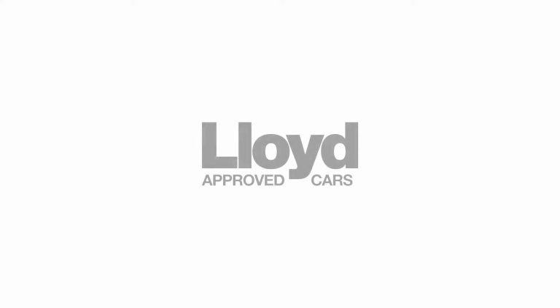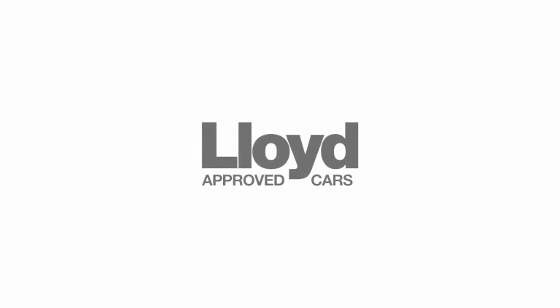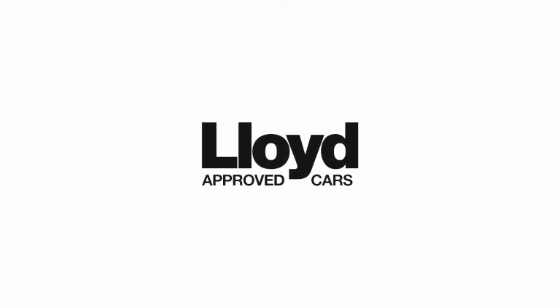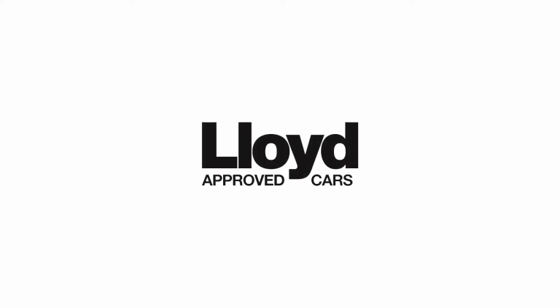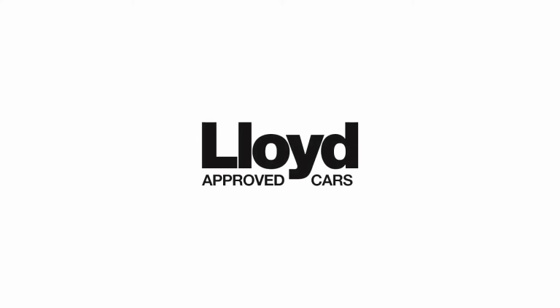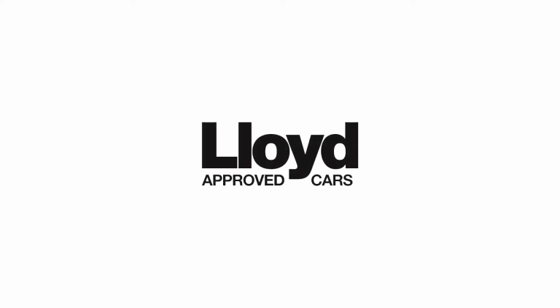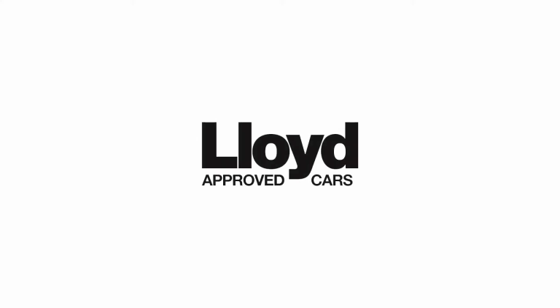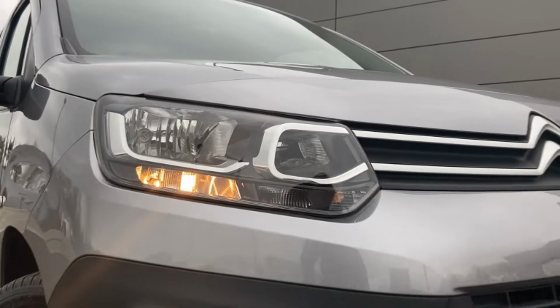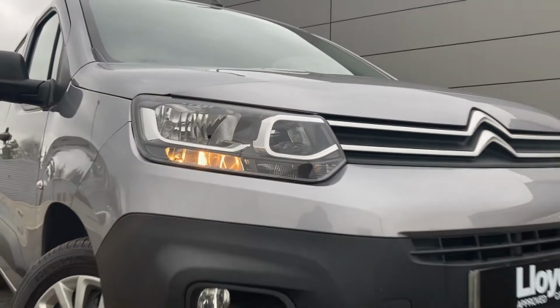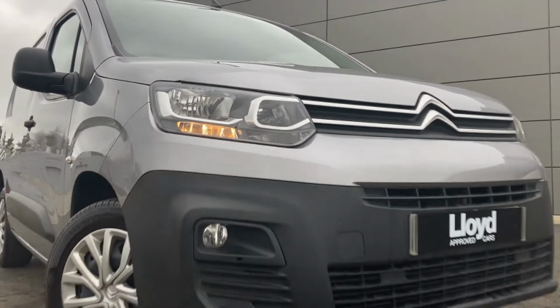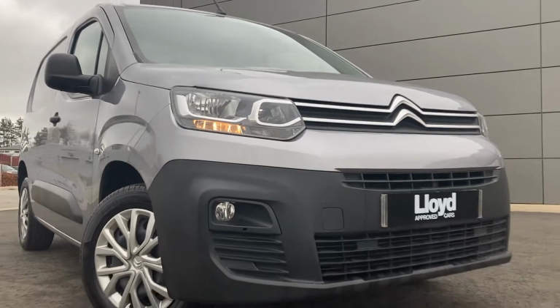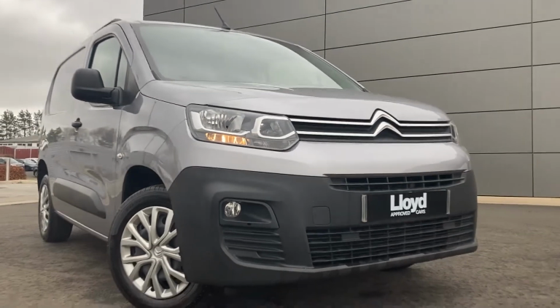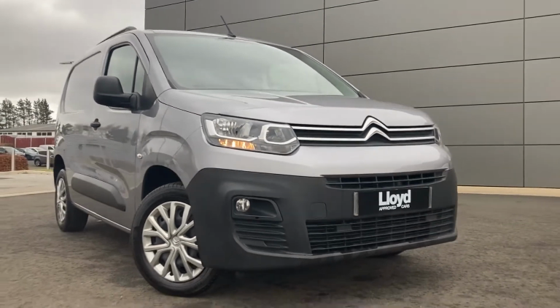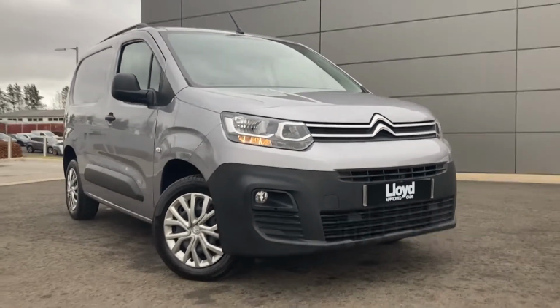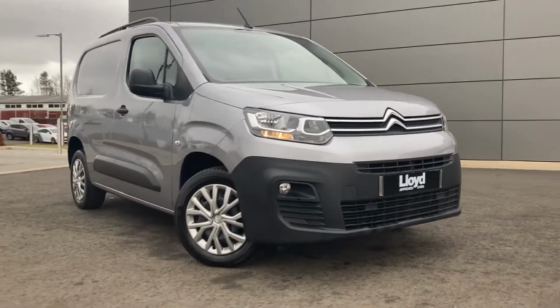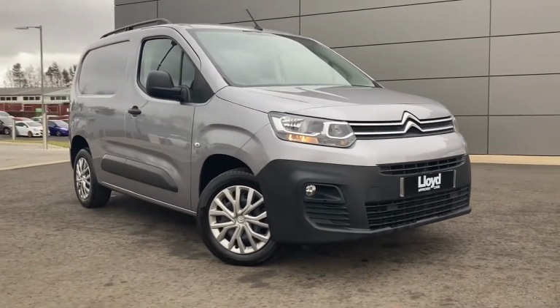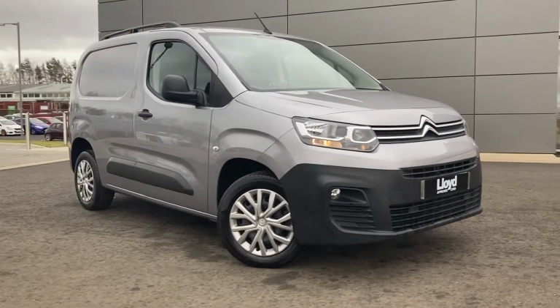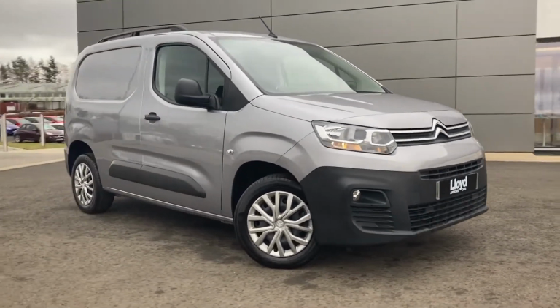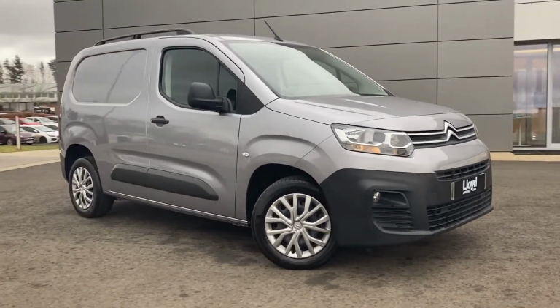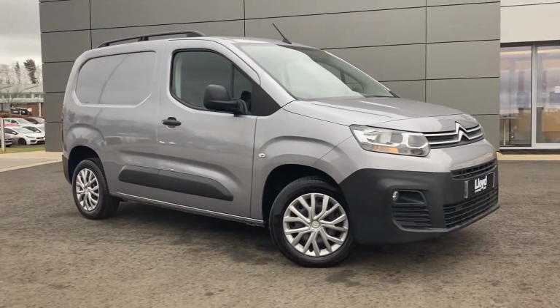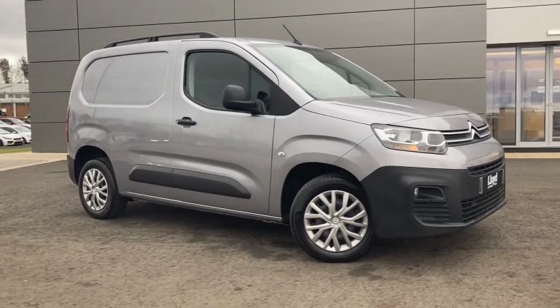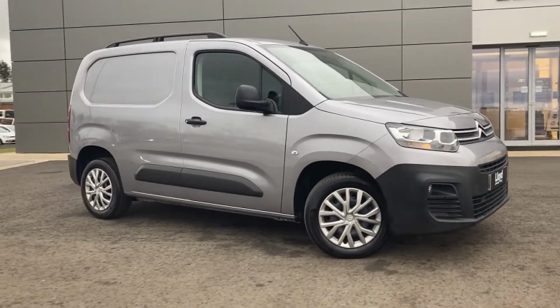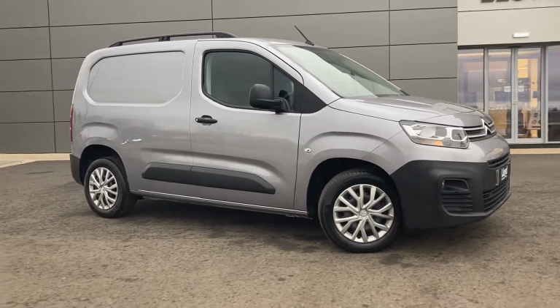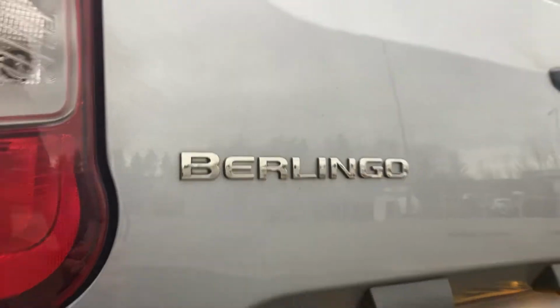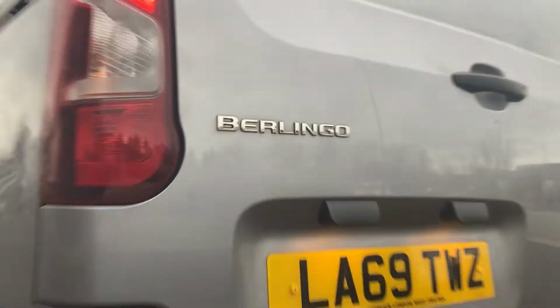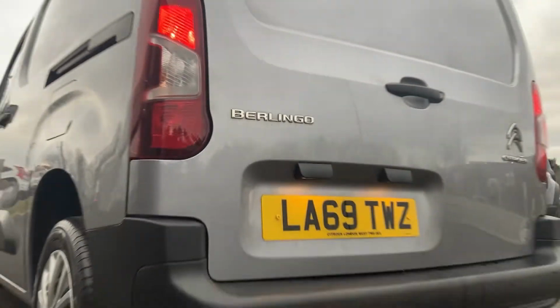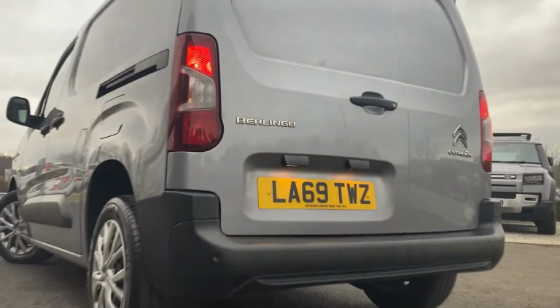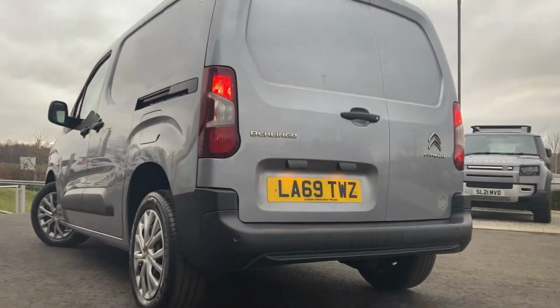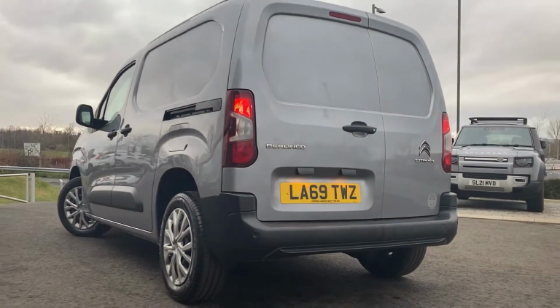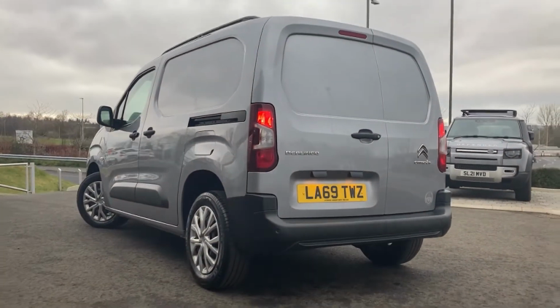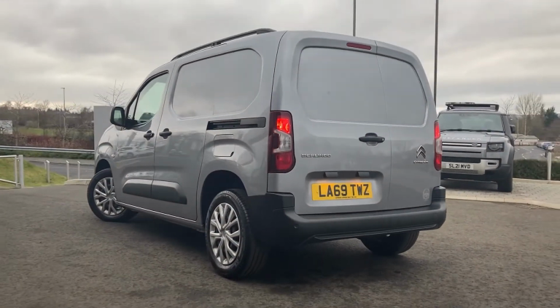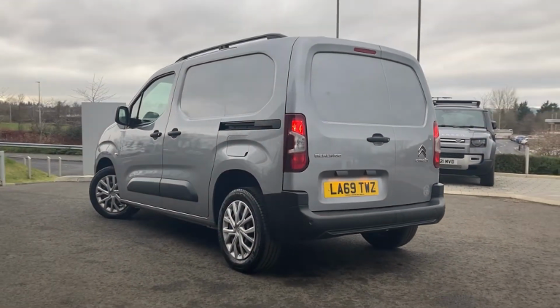Just arrived onto our forecourt here at Lloyd Approved Cars Castle, we have this Citroen Commercial Berlingo 1.5 Blue HDI Enterprise, finished in grey metallic exterior paint with 16-inch steel alloys and 7 split-spoke silver trims.